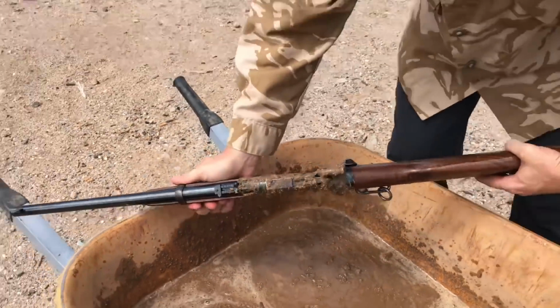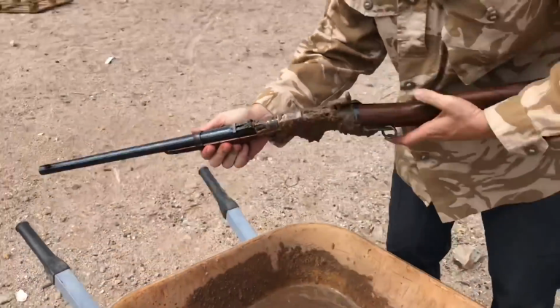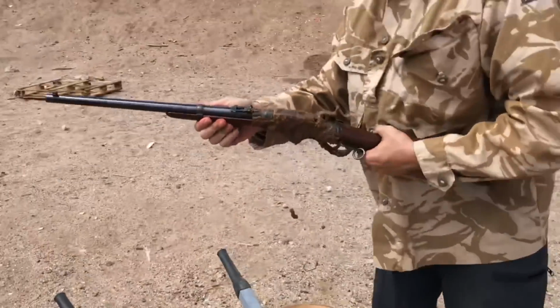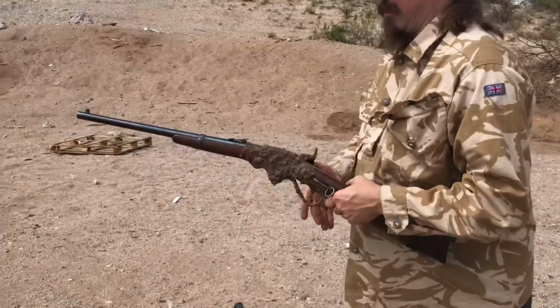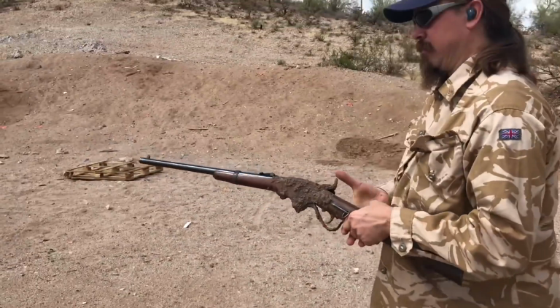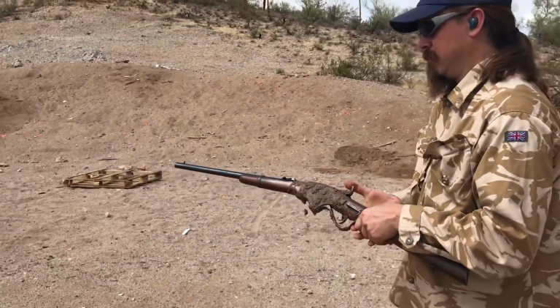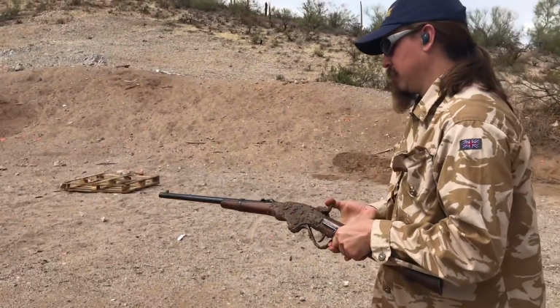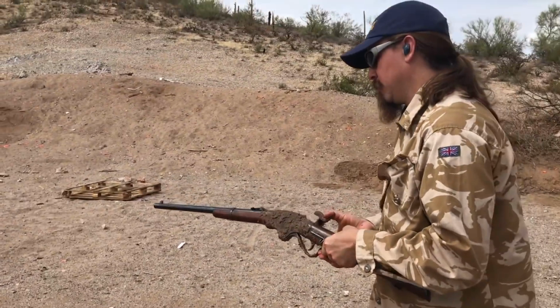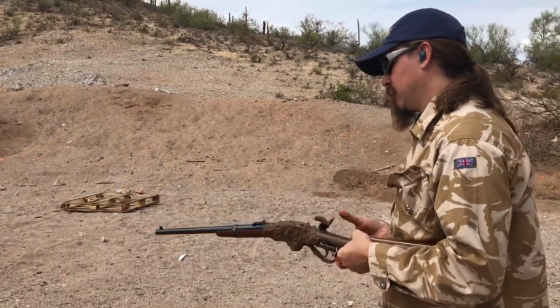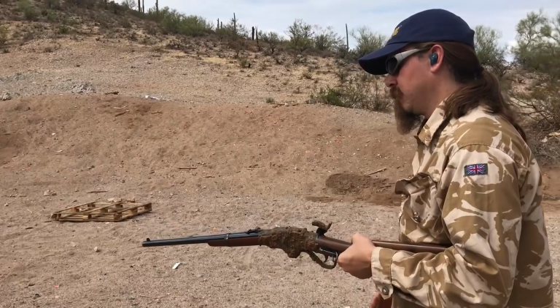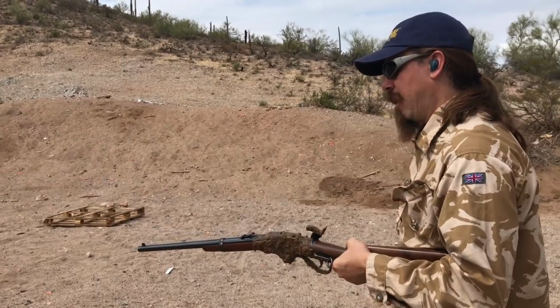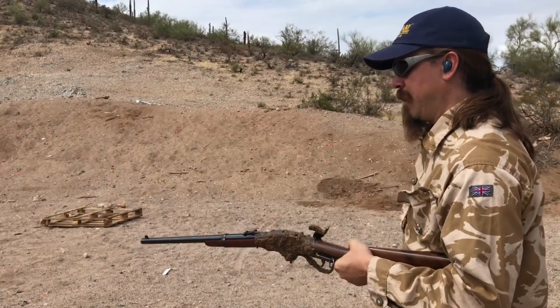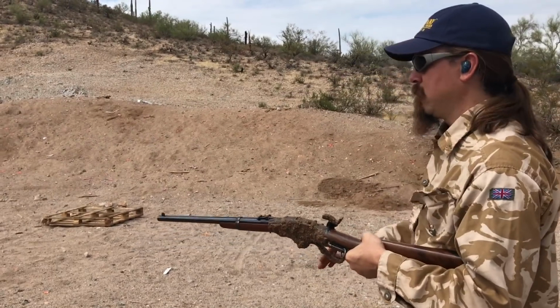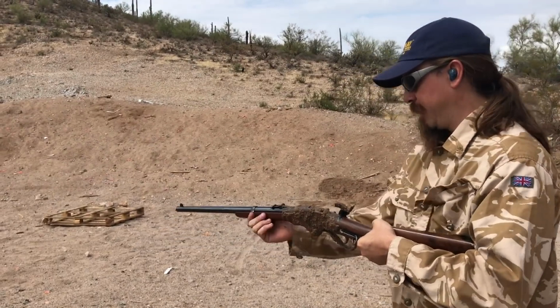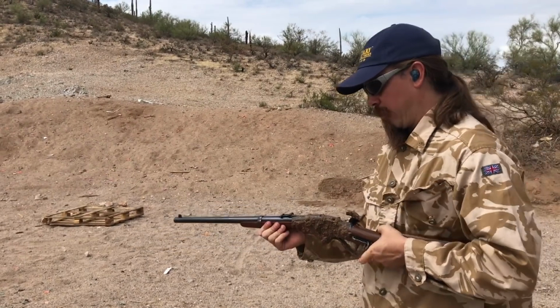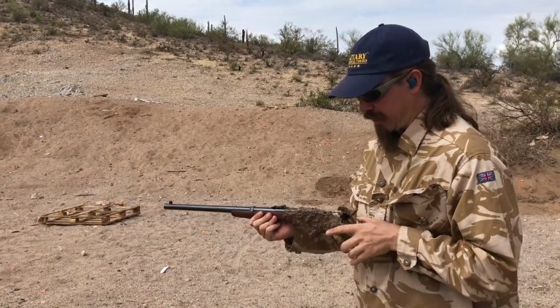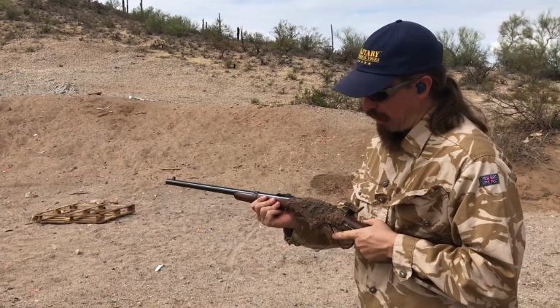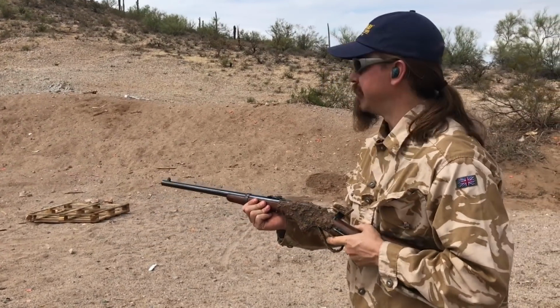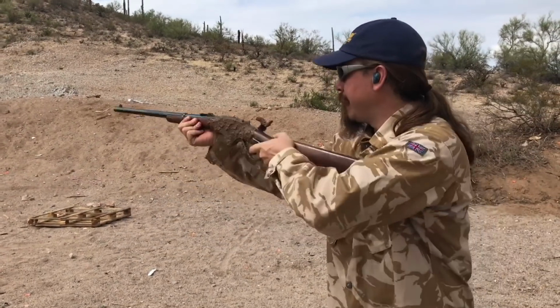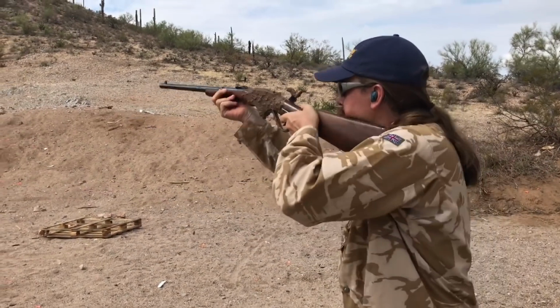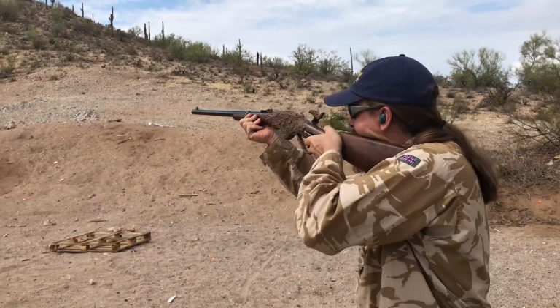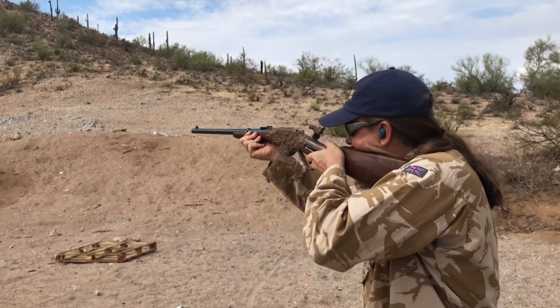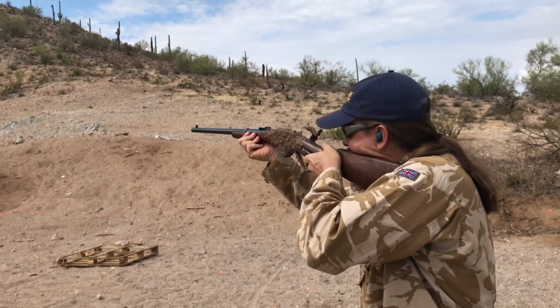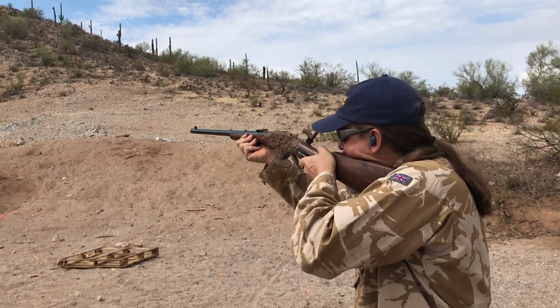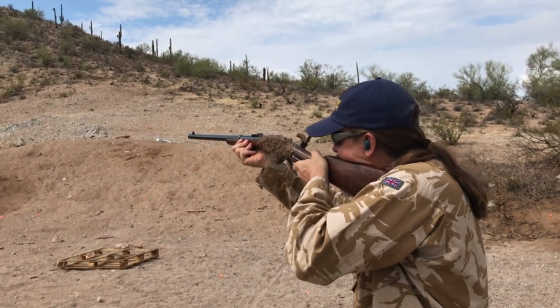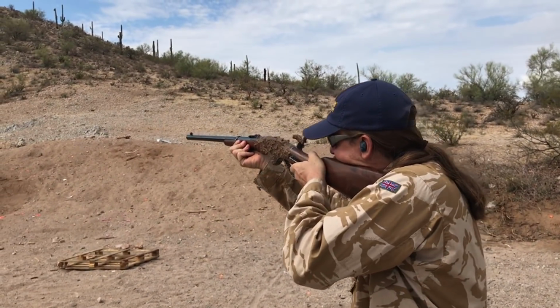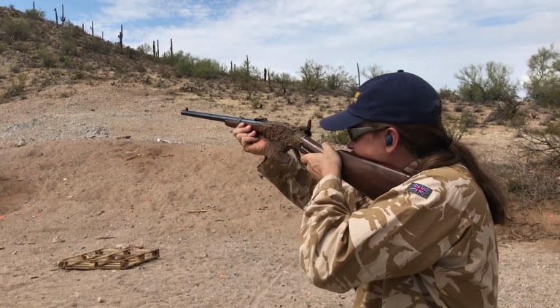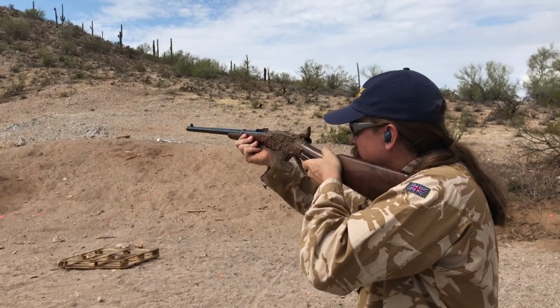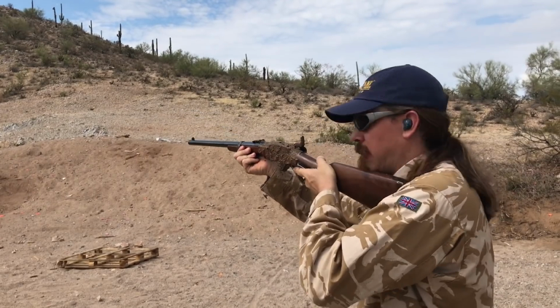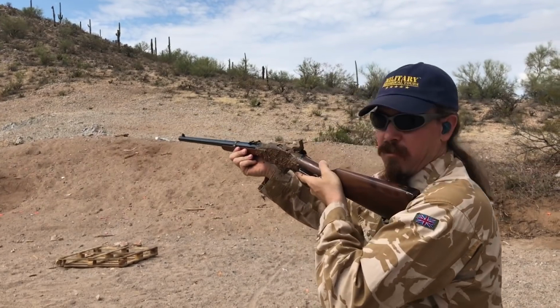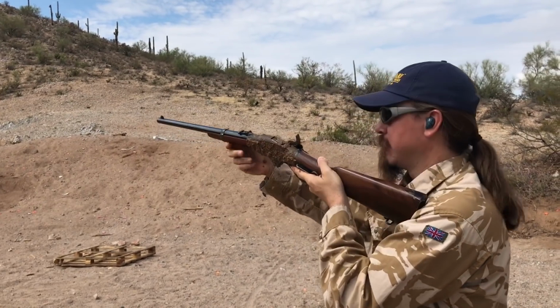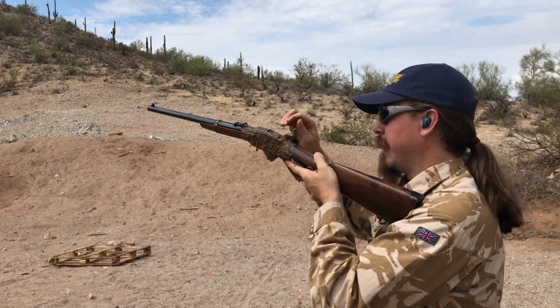Let's see if it works. Firing pin appears to be clear because the hammer was down. So it fires one.